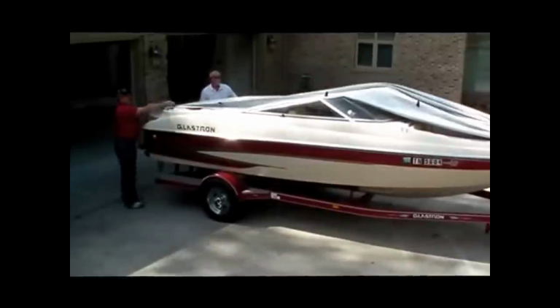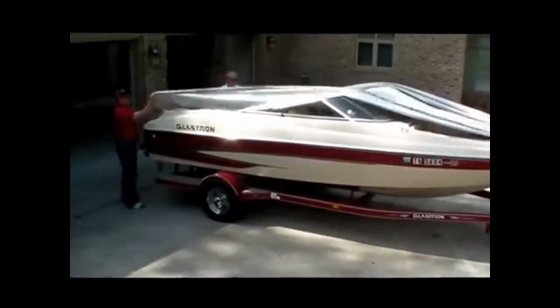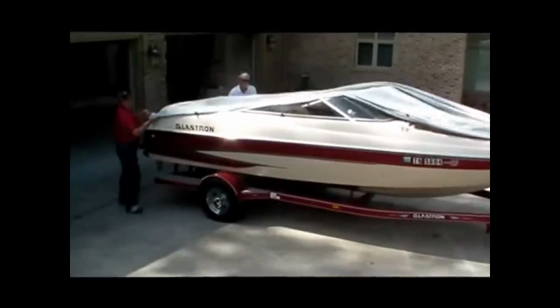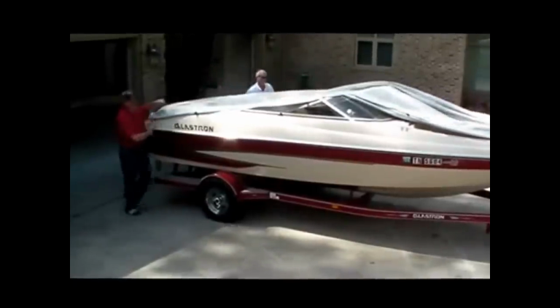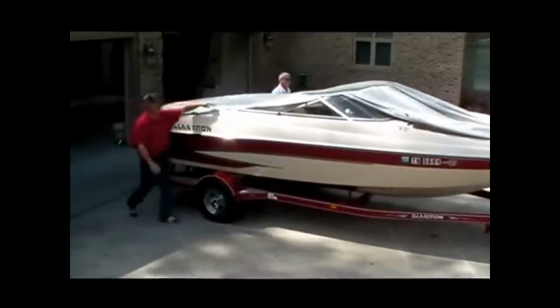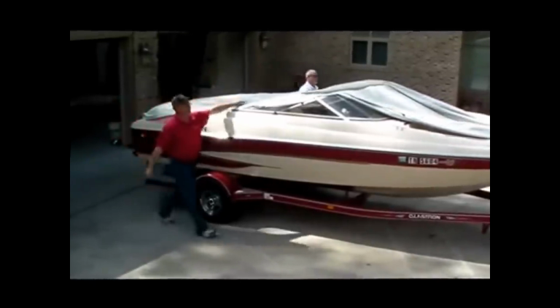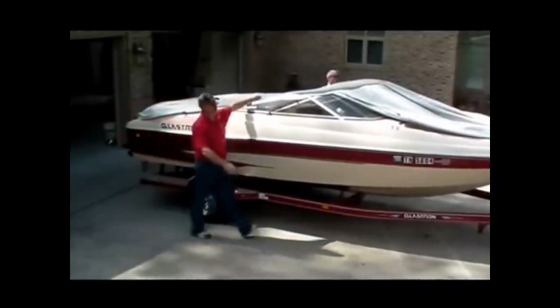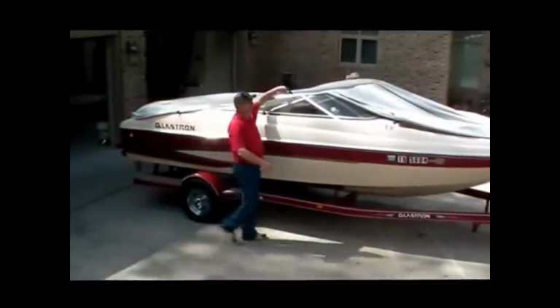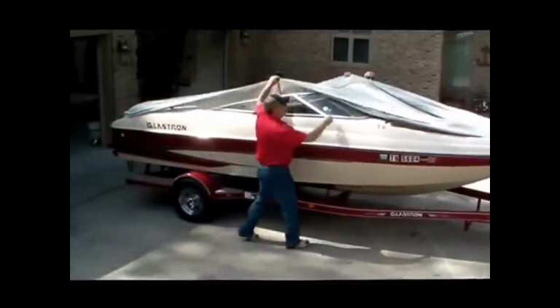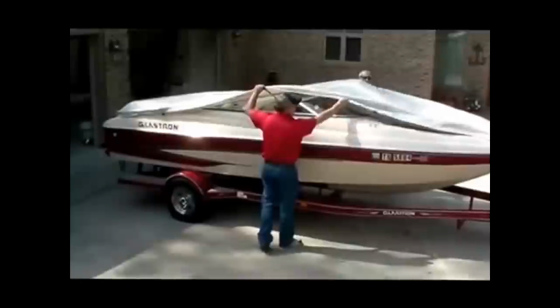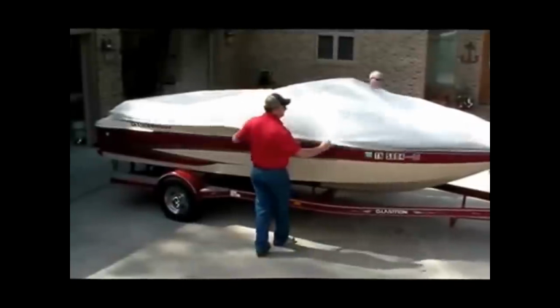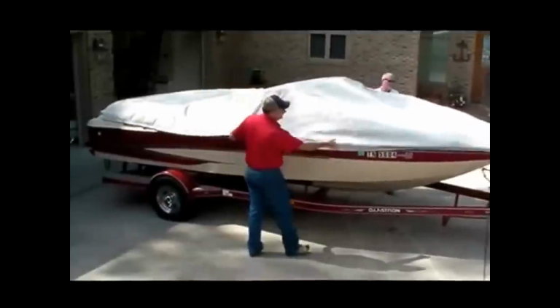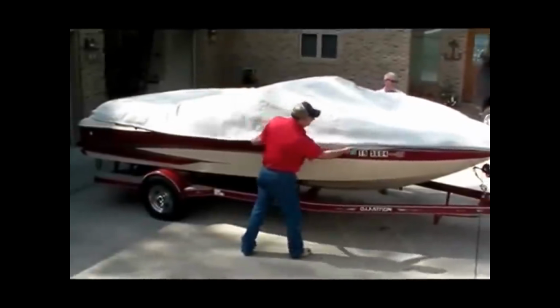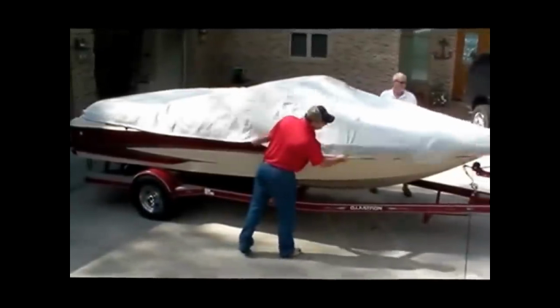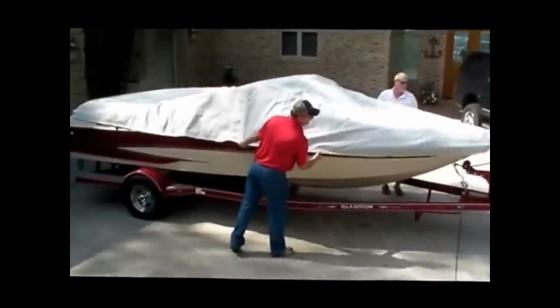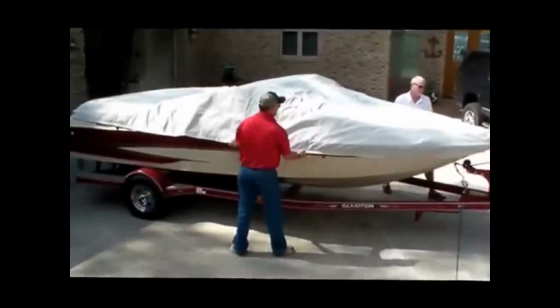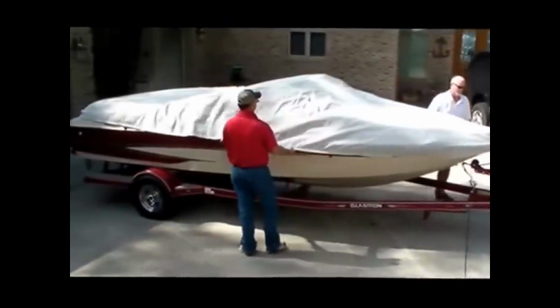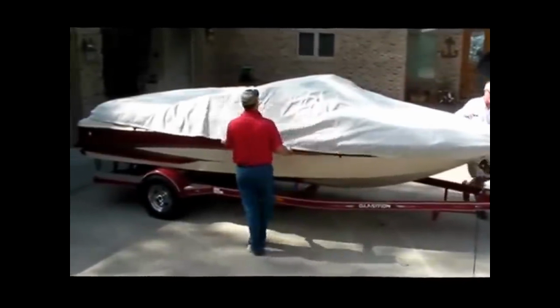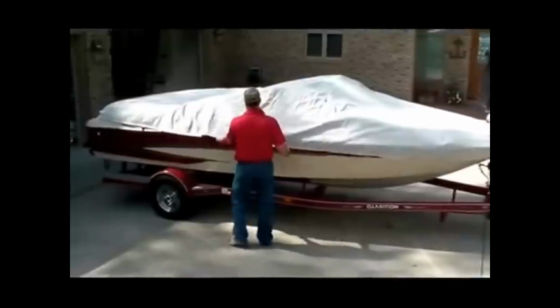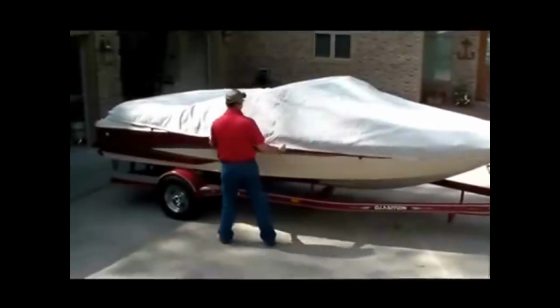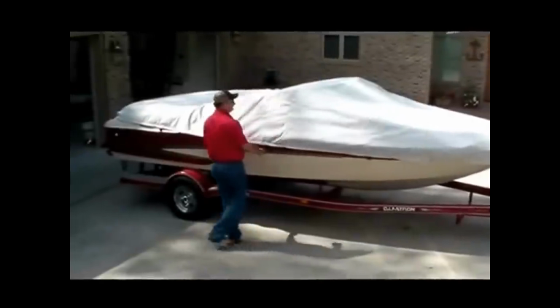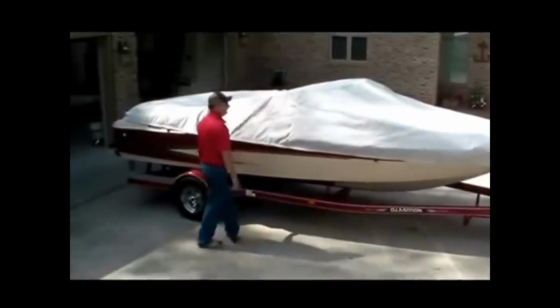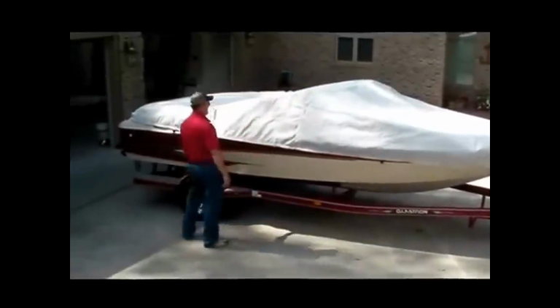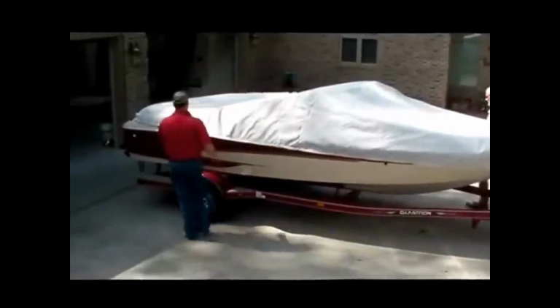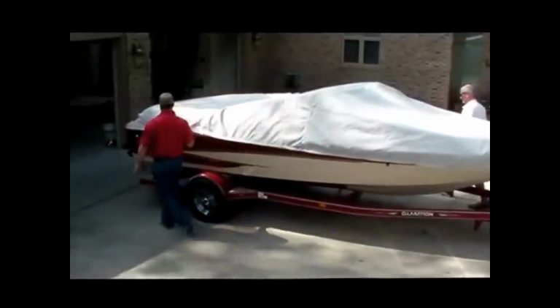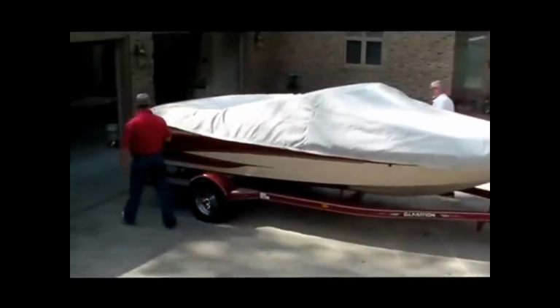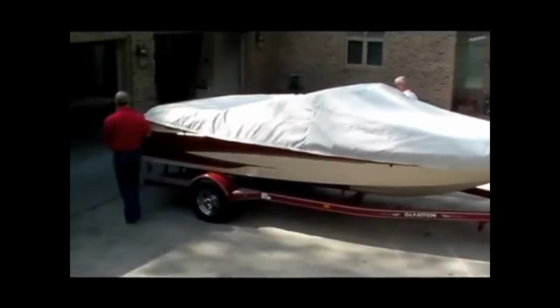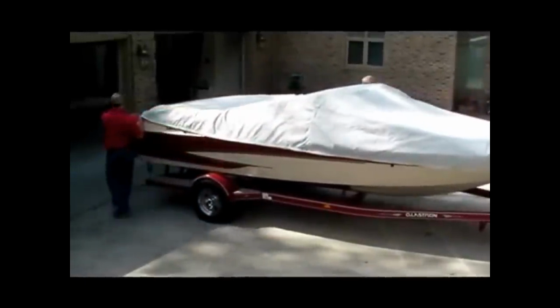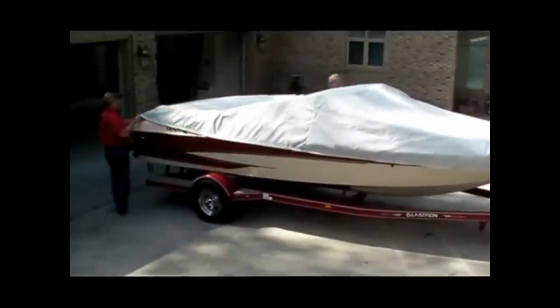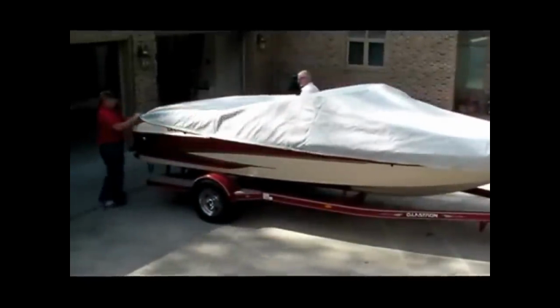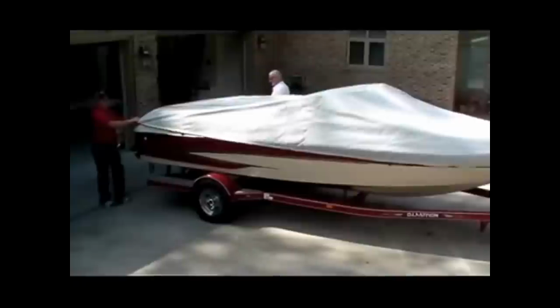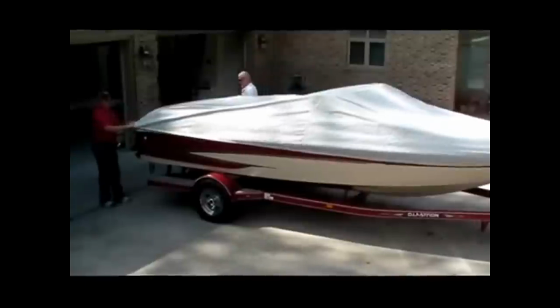Put both sides down and center your cover on the boat. Make sure your rear corners are now secure.